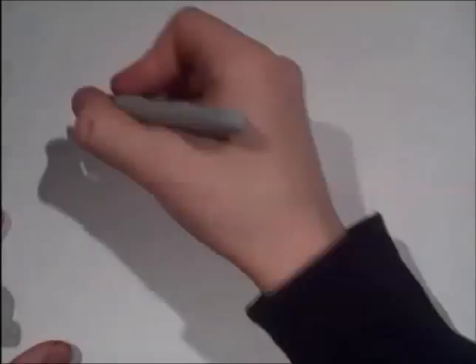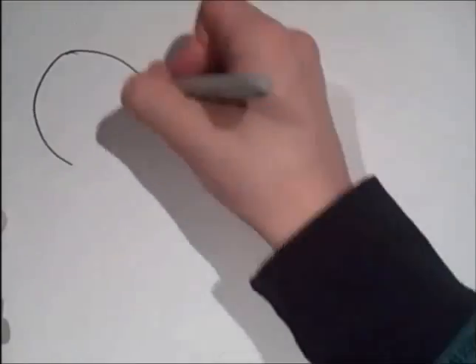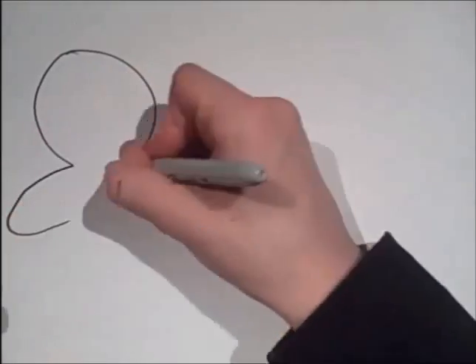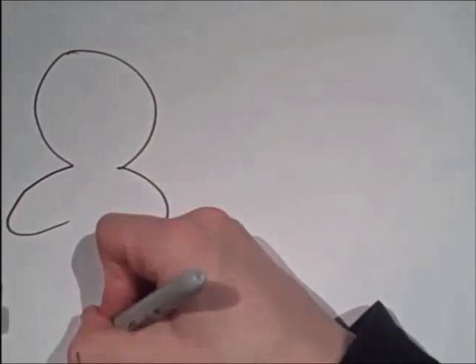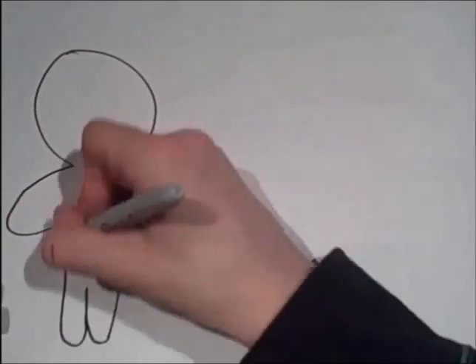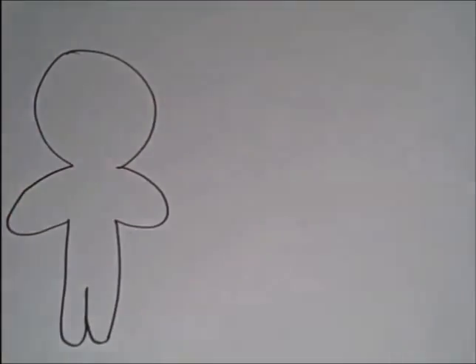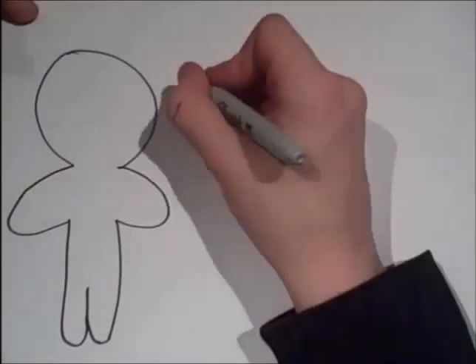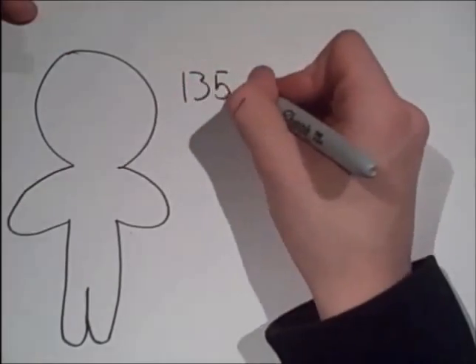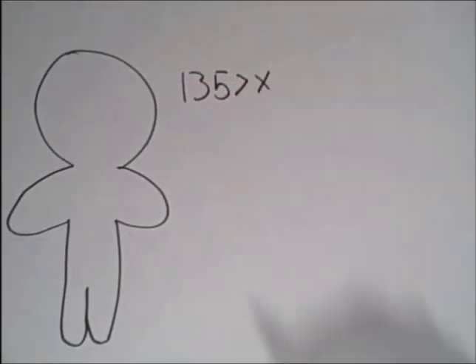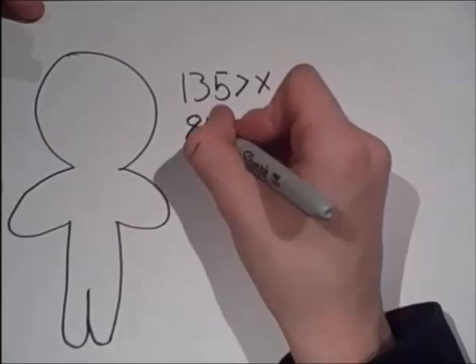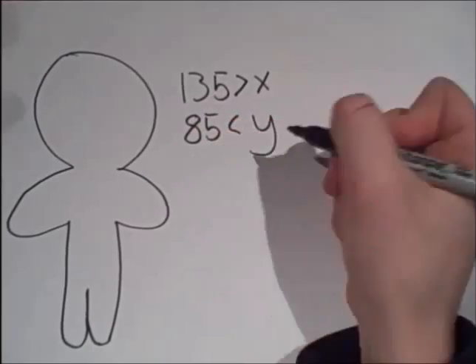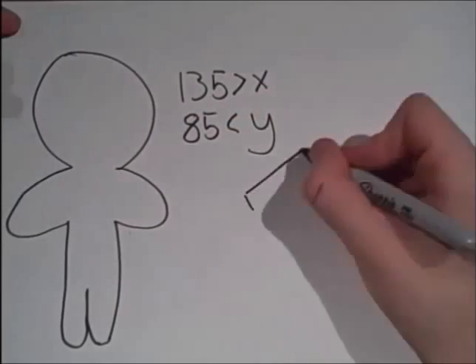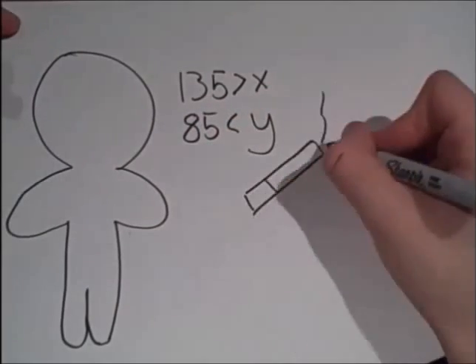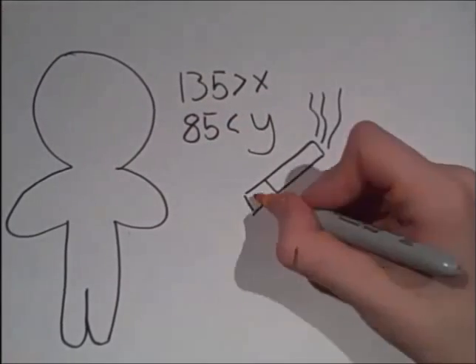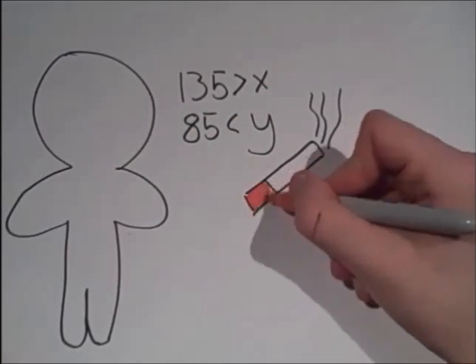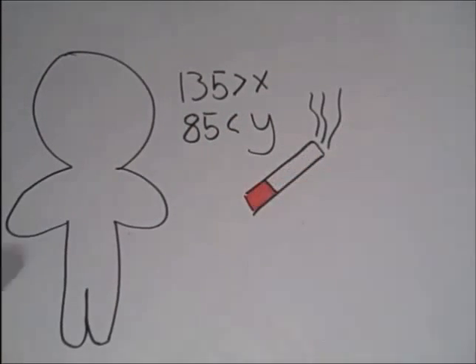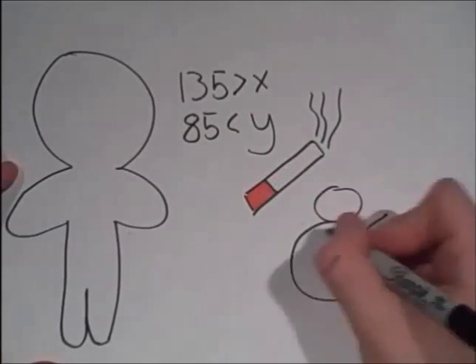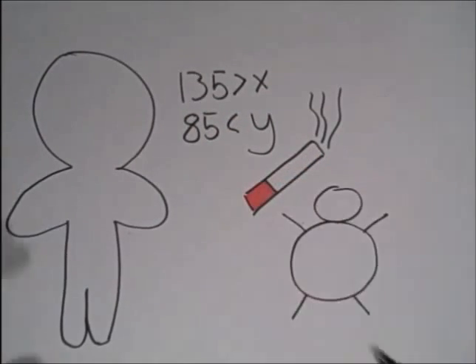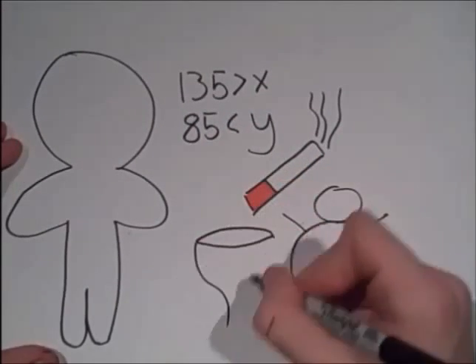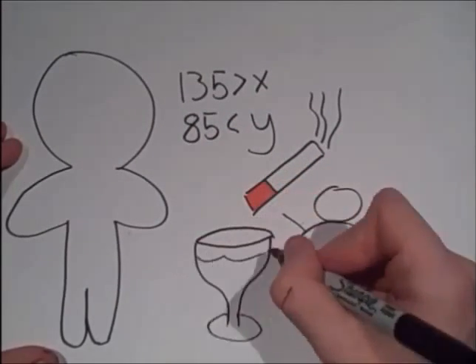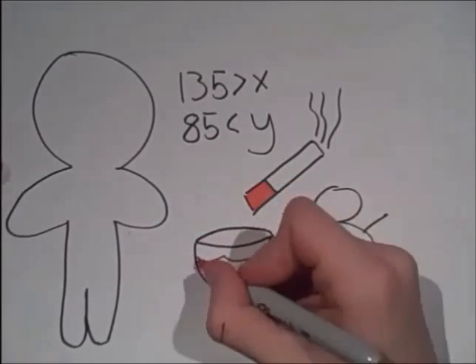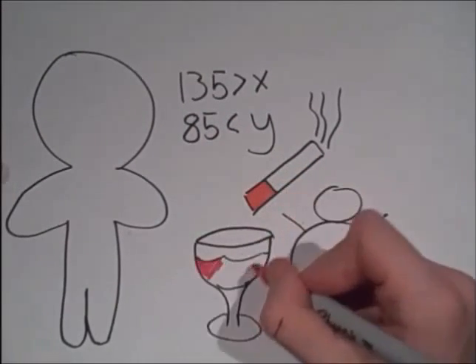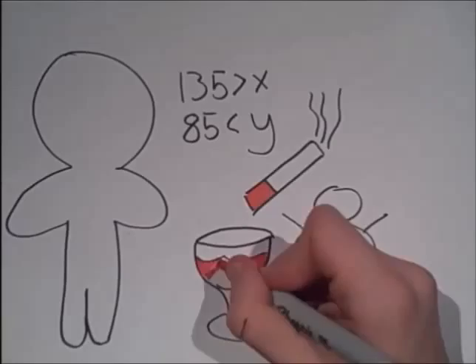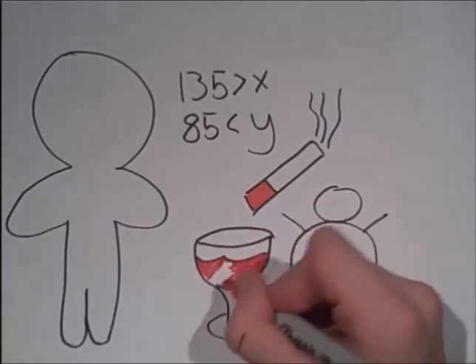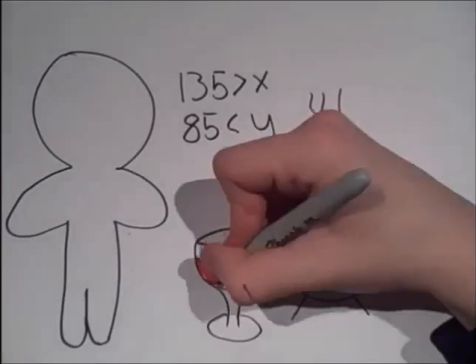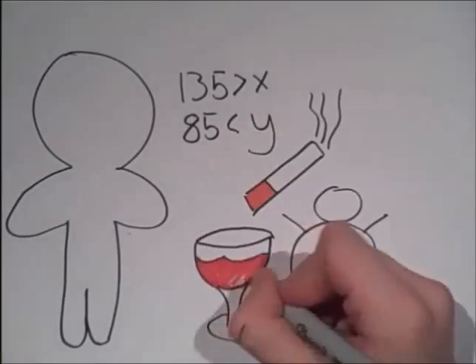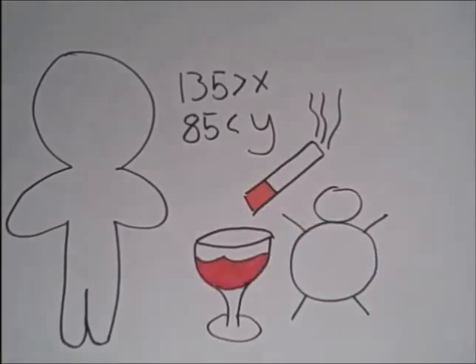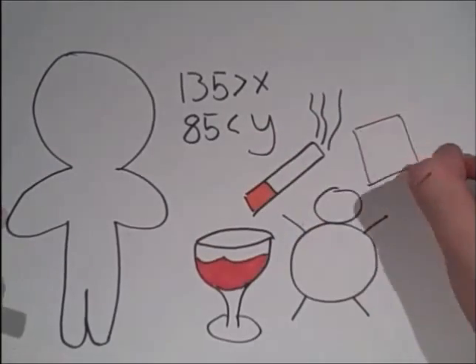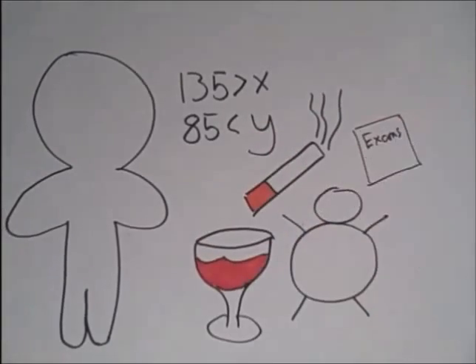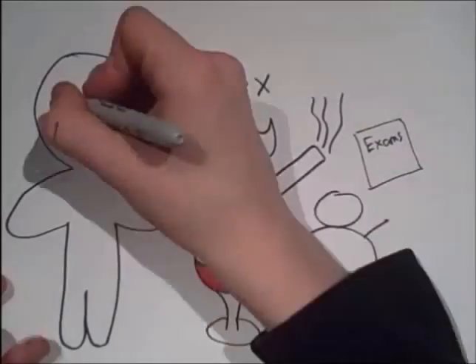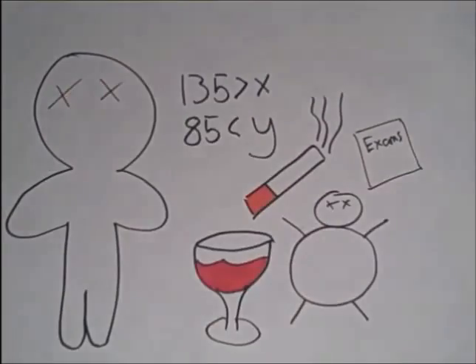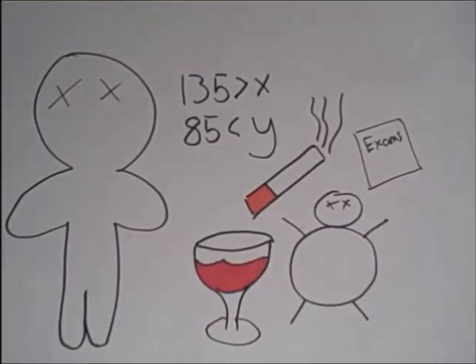A healthy person shouldn't be higher than 135 systolic and 85 diastolic. Other factors can affect your blood pressure, such as smoking, being overweight, drinking too much alcohol, and stress. These will cause your heart to work harder, and possibly cause problems later in life.